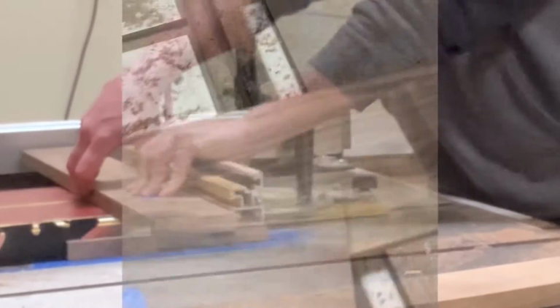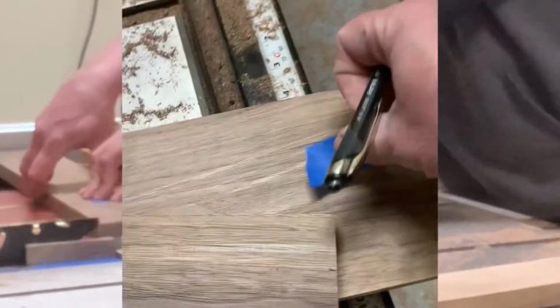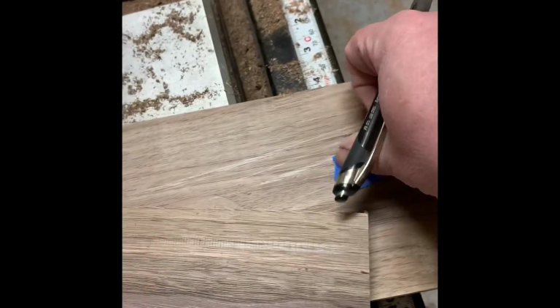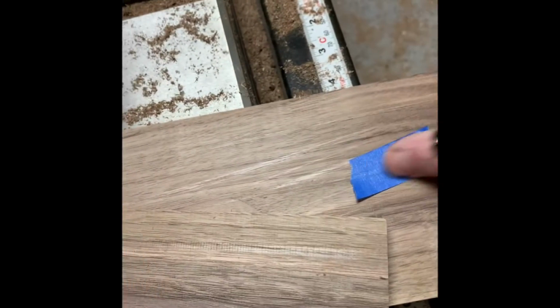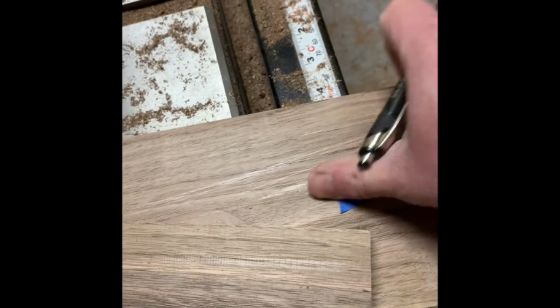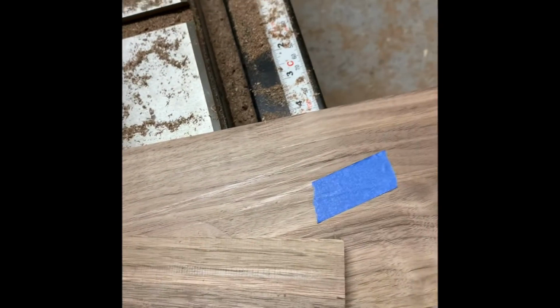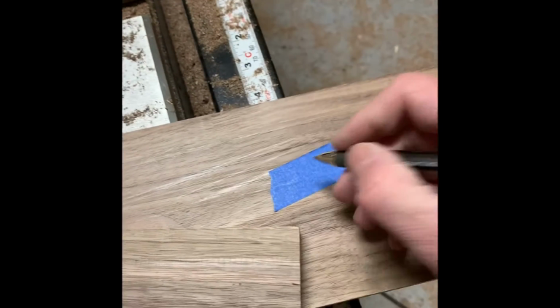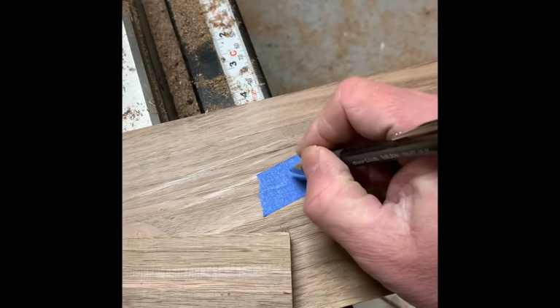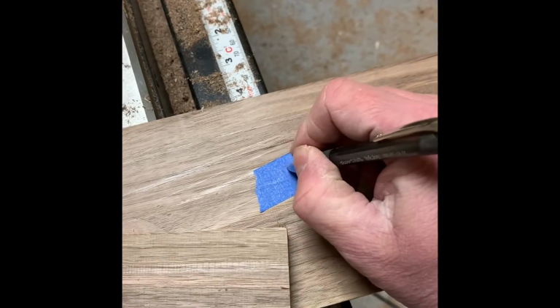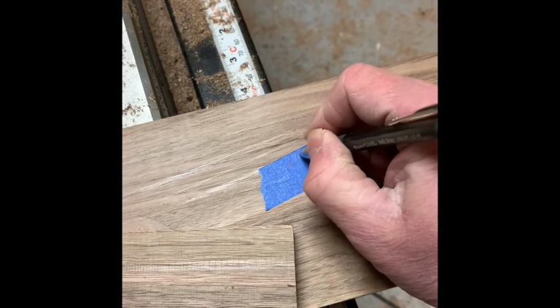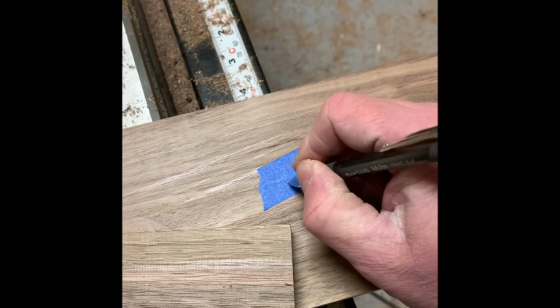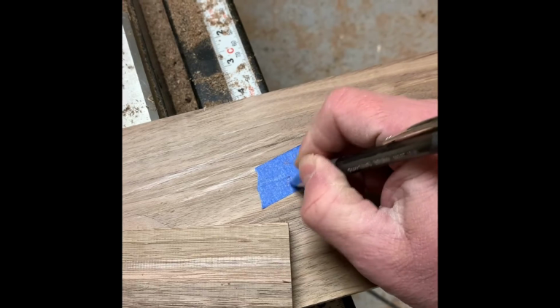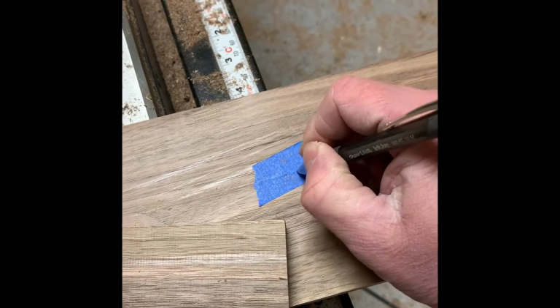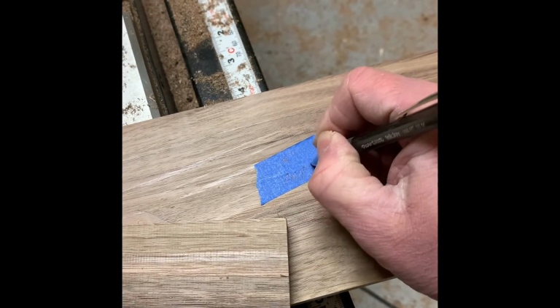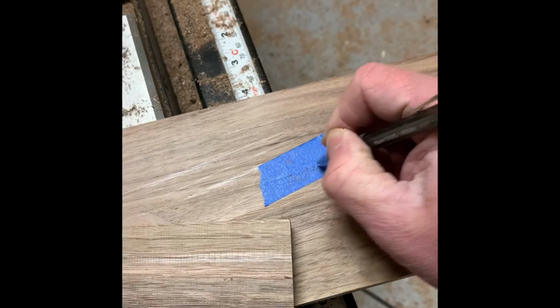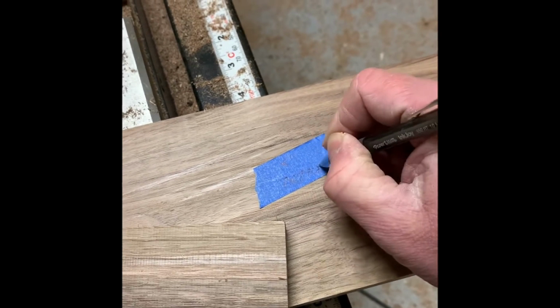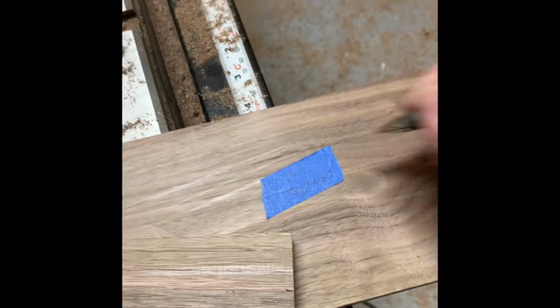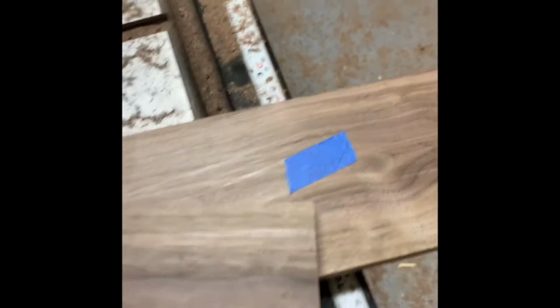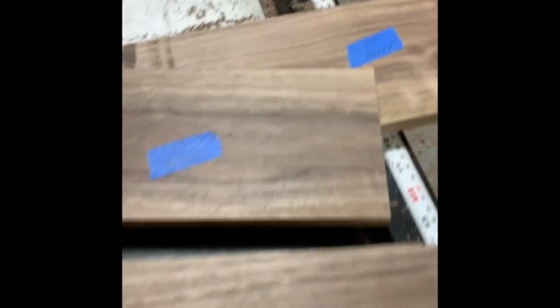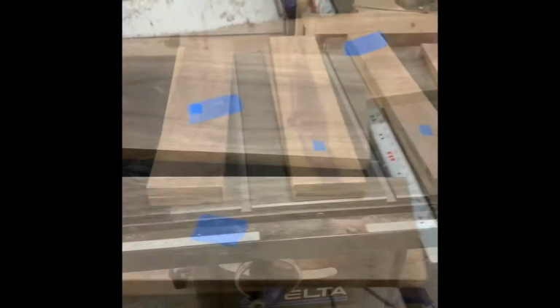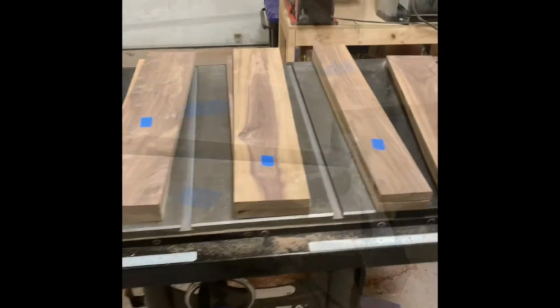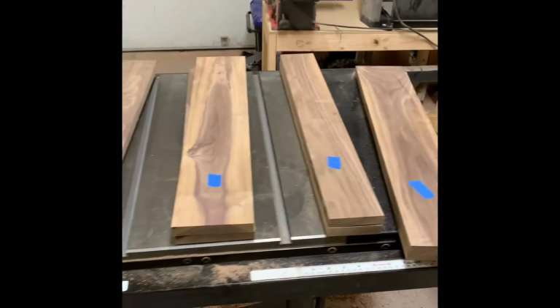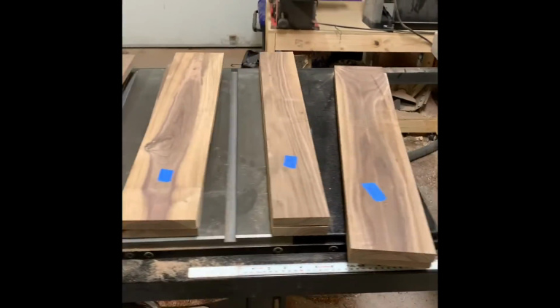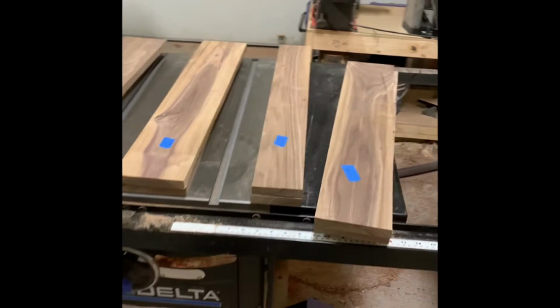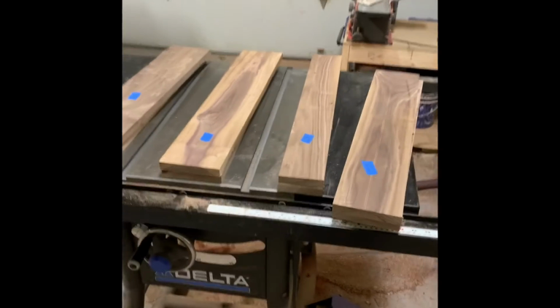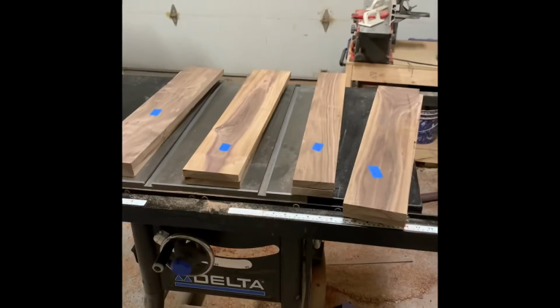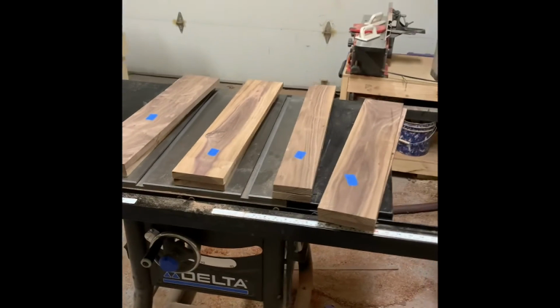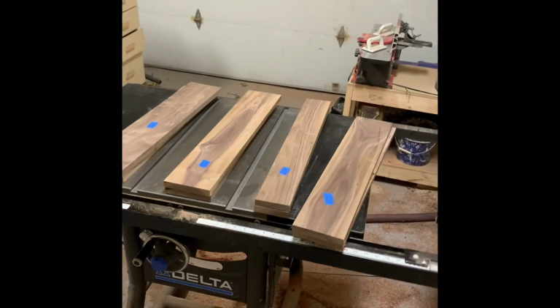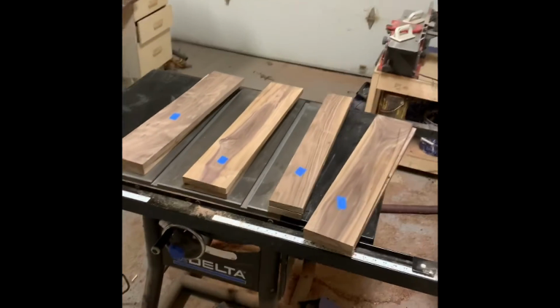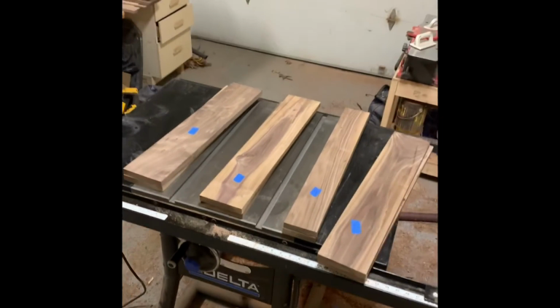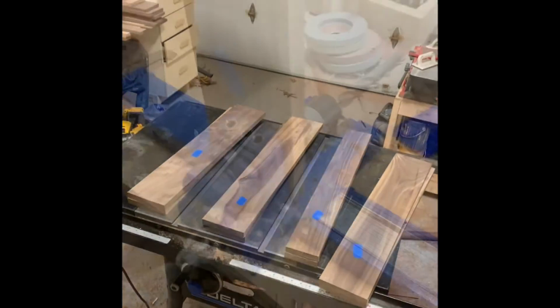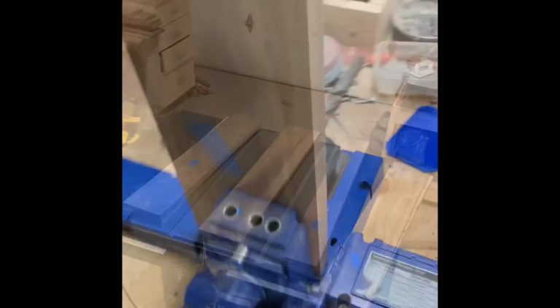In order to keep all the parts separate and keep me from getting confused as to which part goes where, I used some blue painter's tape and labeled each piece so I would know exactly what everything was intended for.